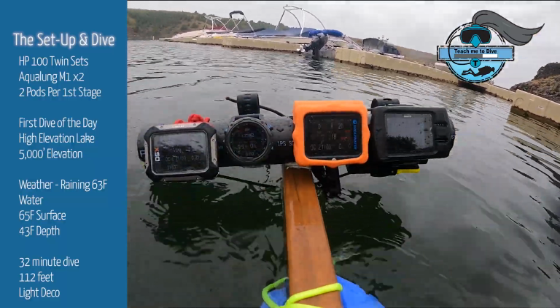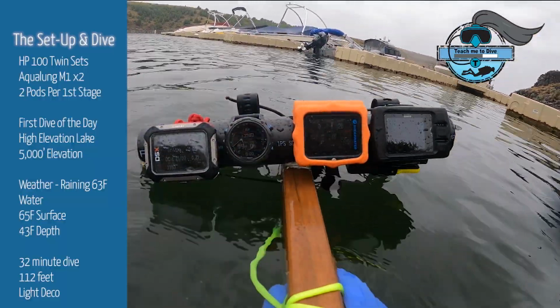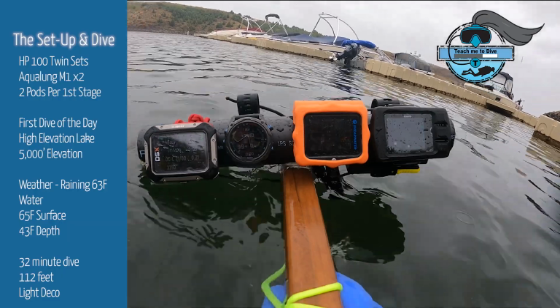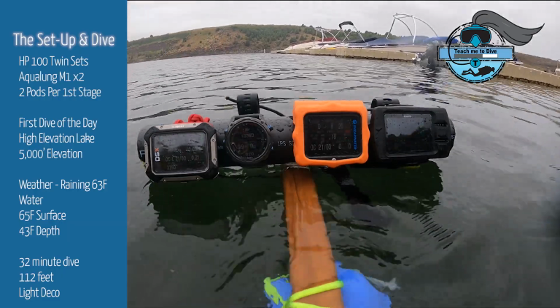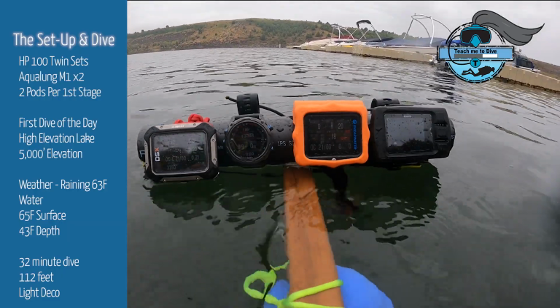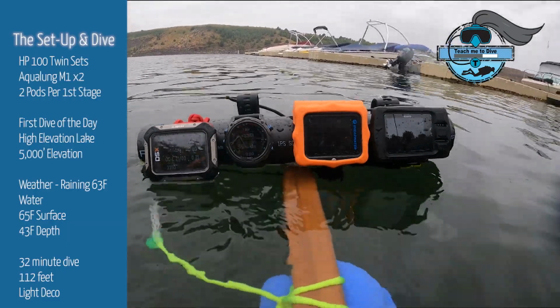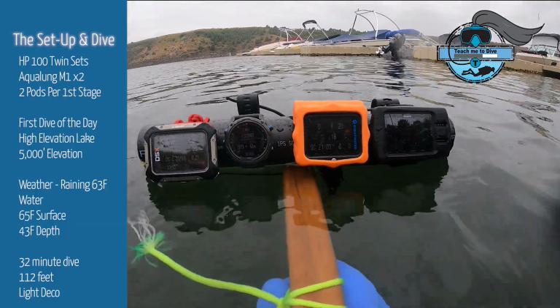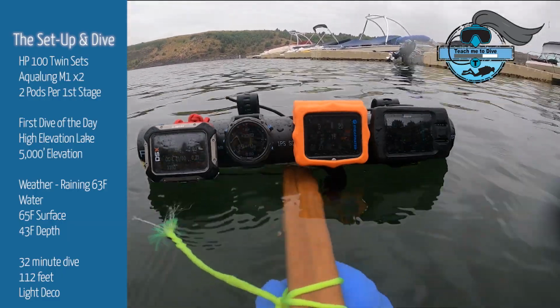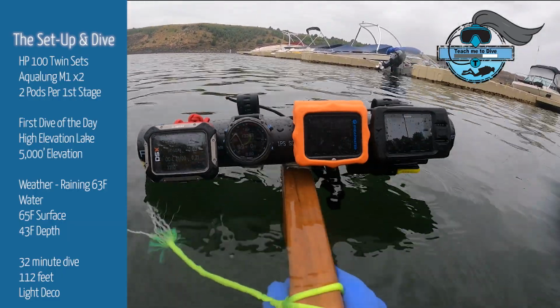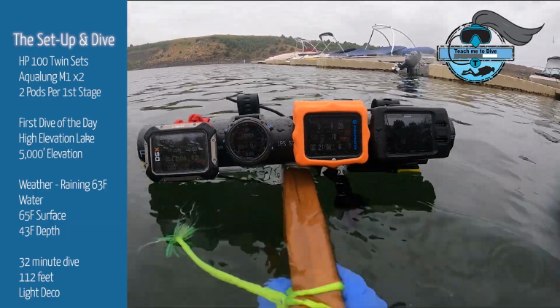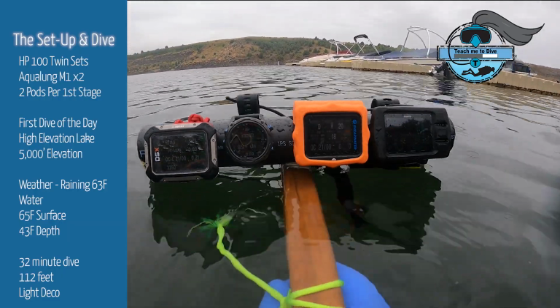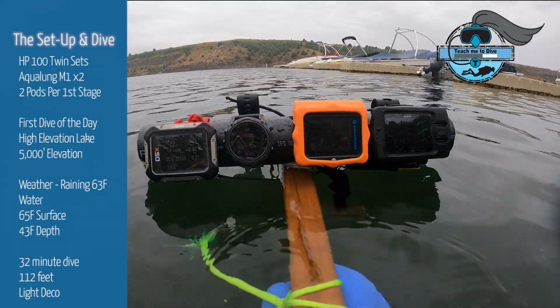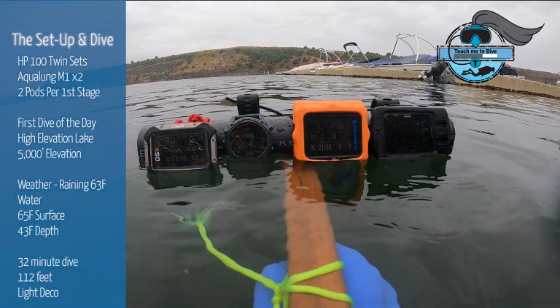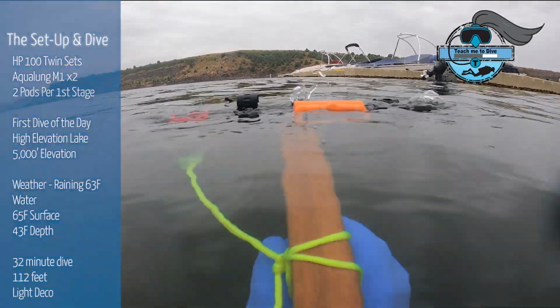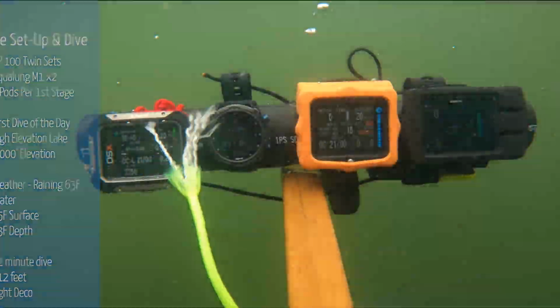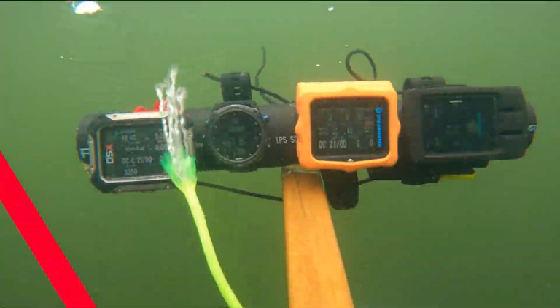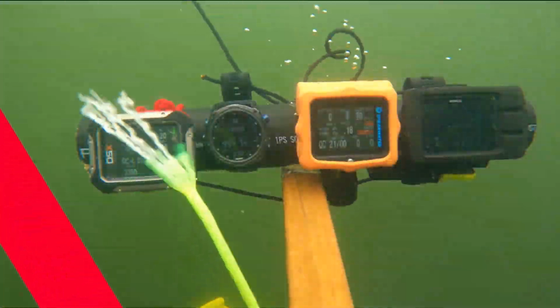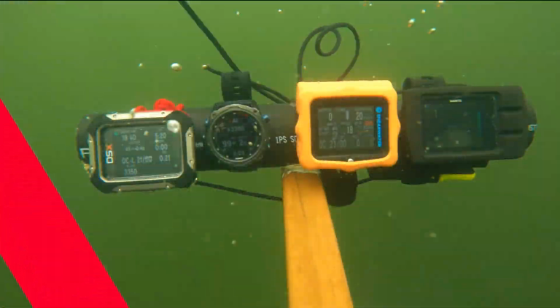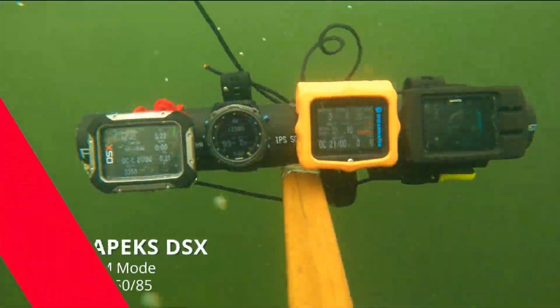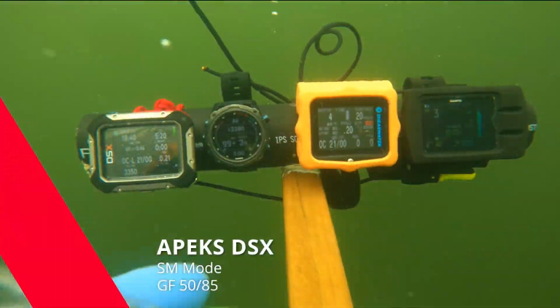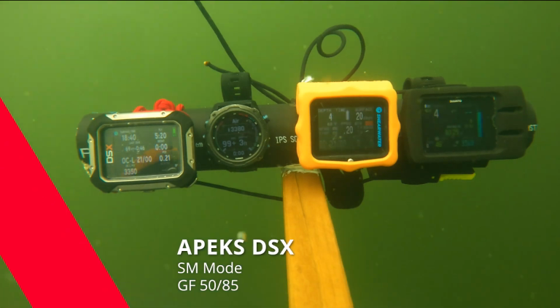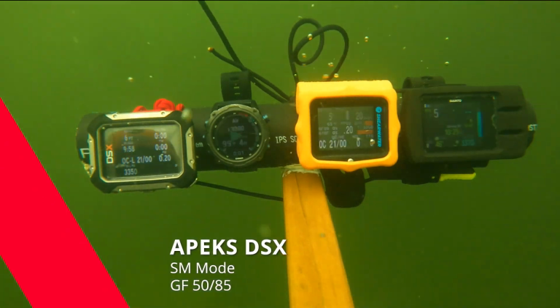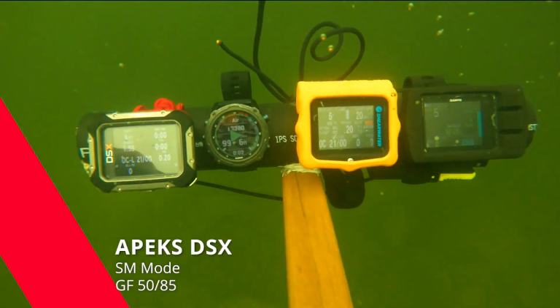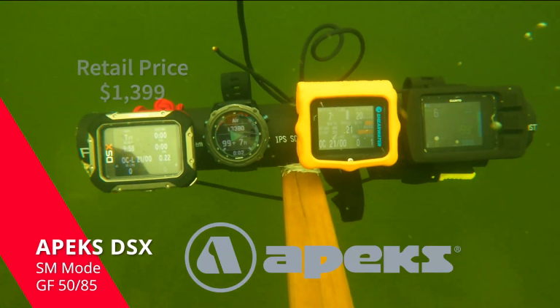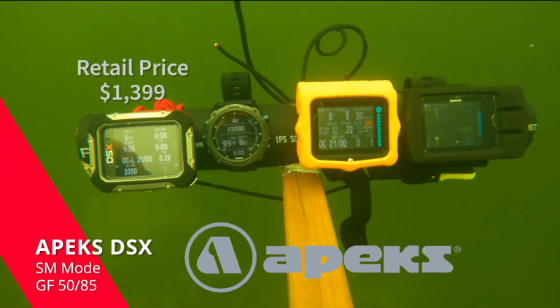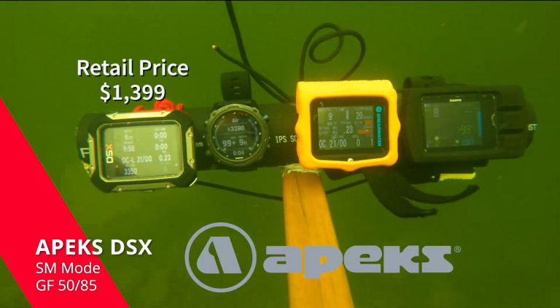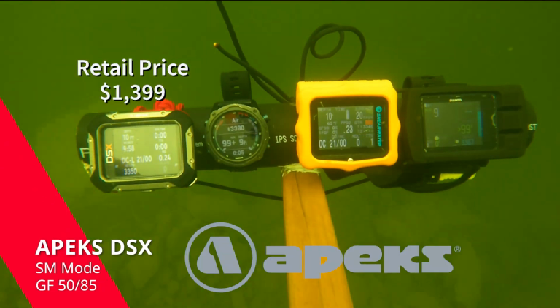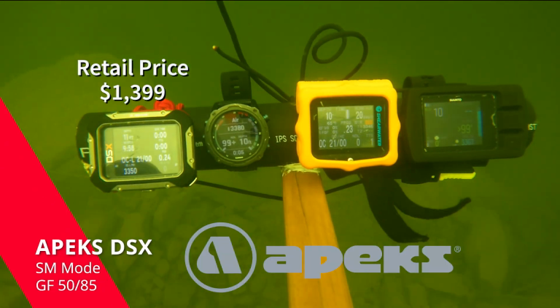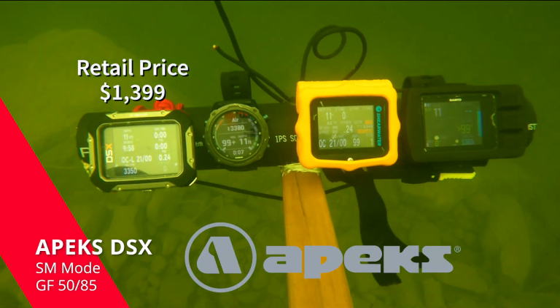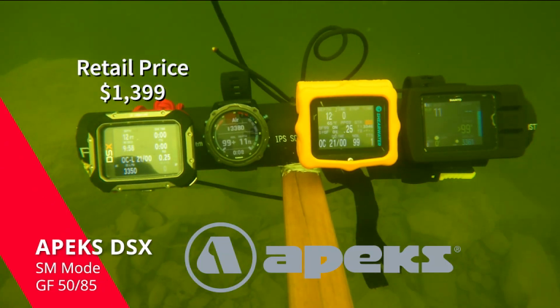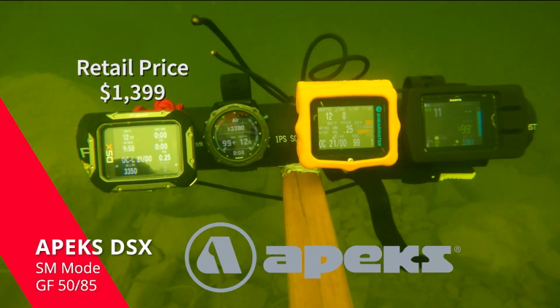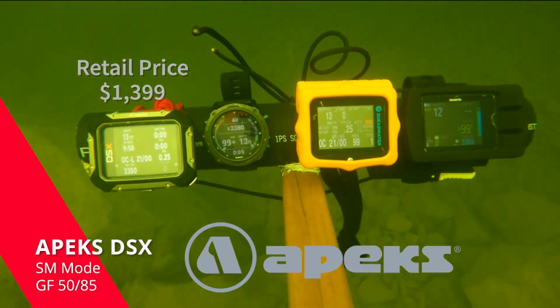We're starting off with, on the left, the Apex DSX. I've got the setup in side mount mode, so don't get mad, but it's in gradient factor 50/85.